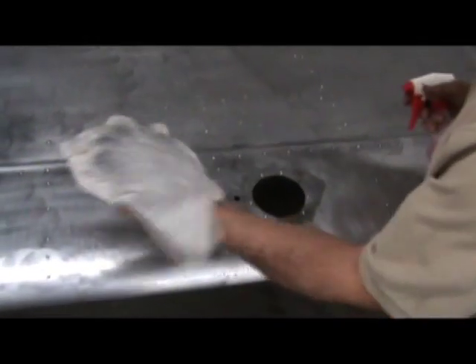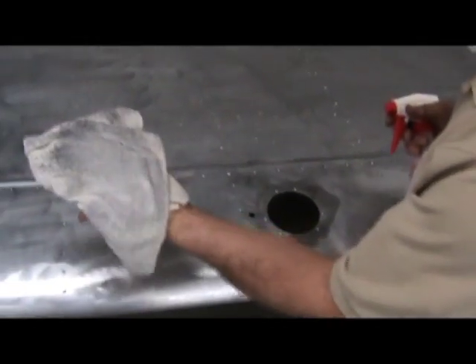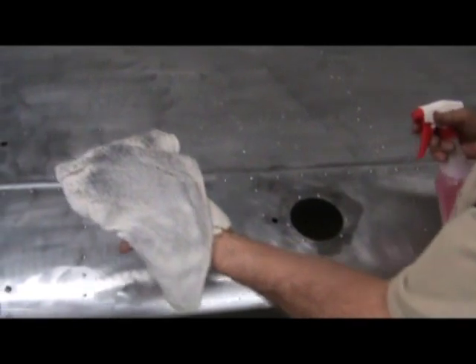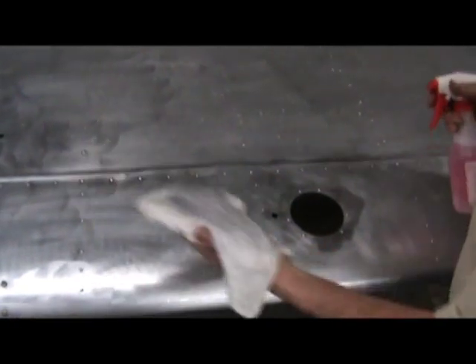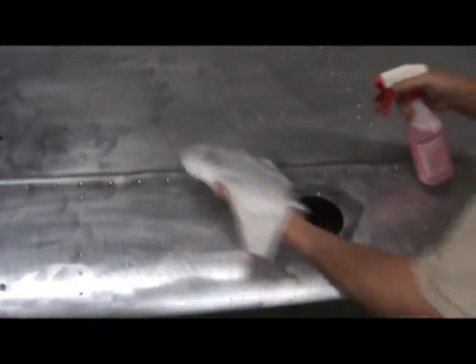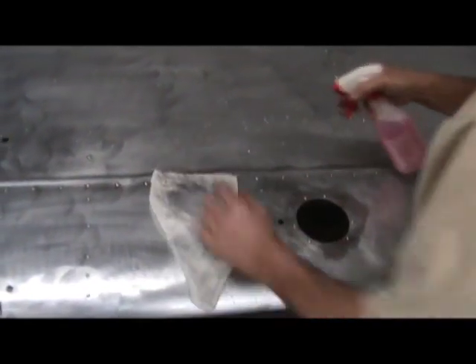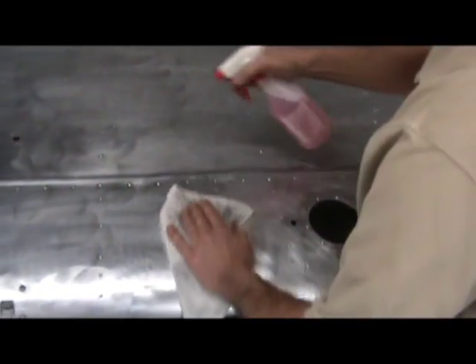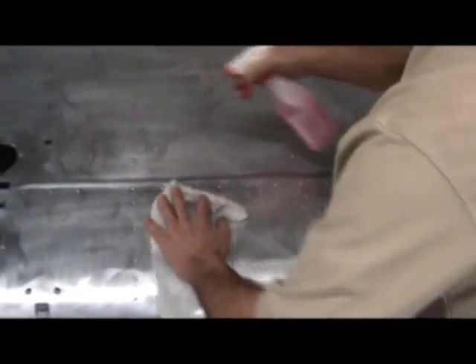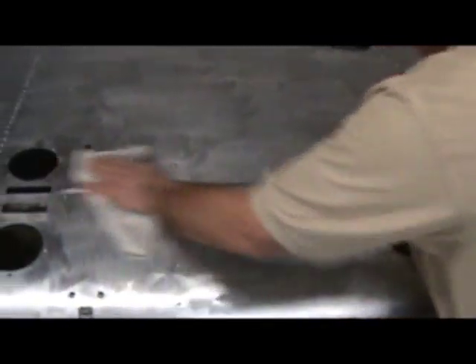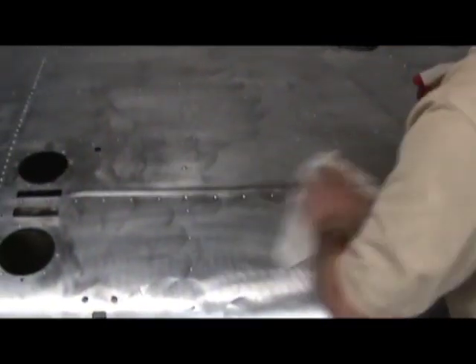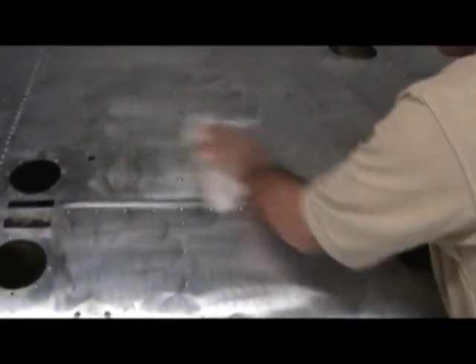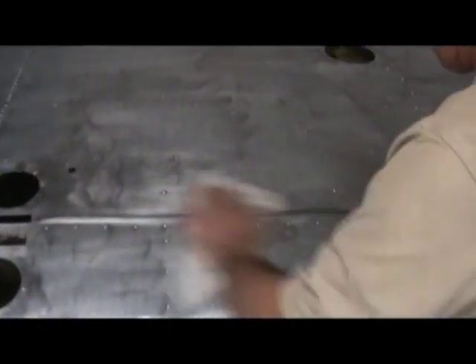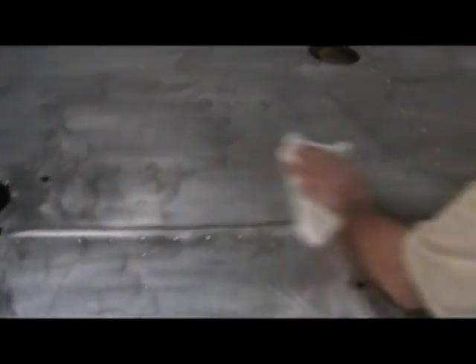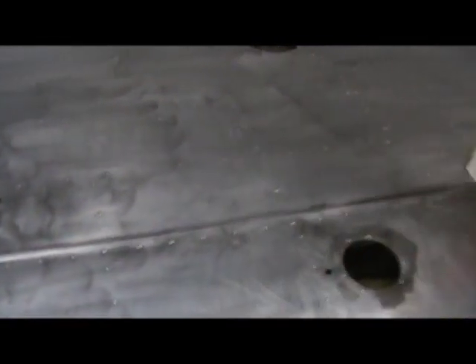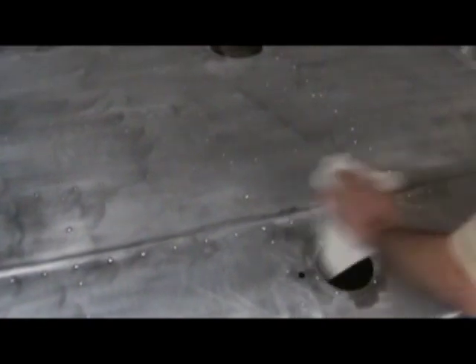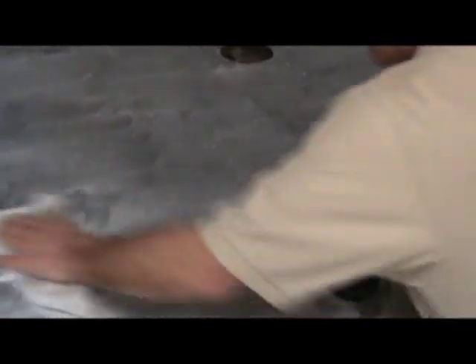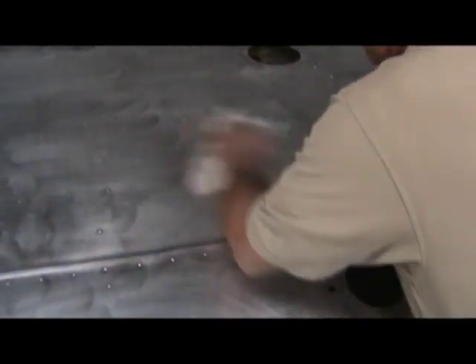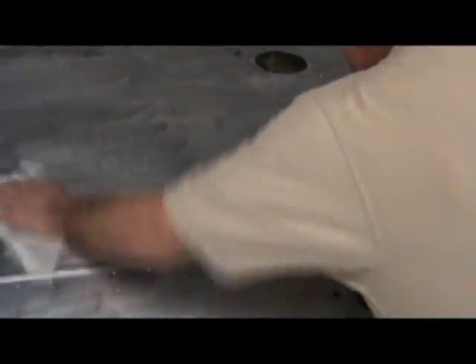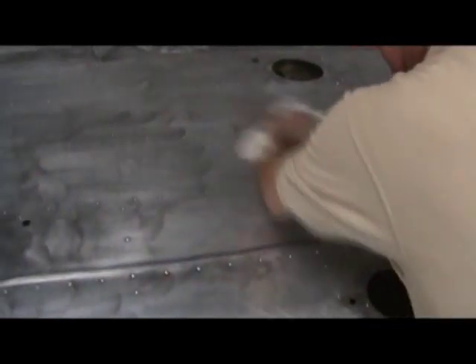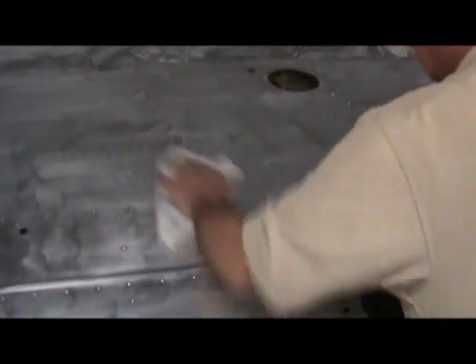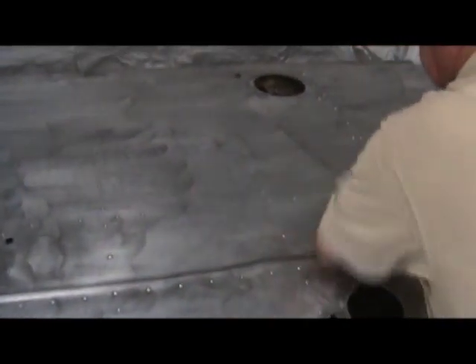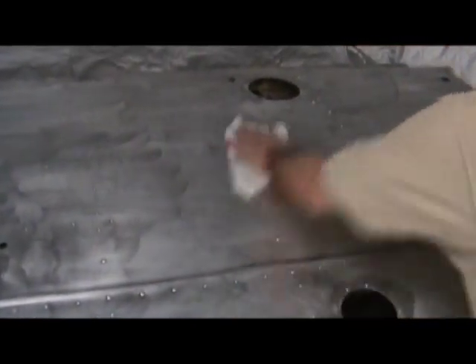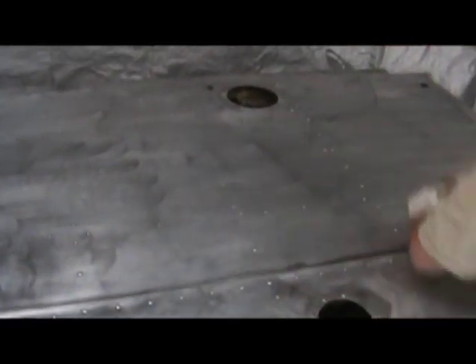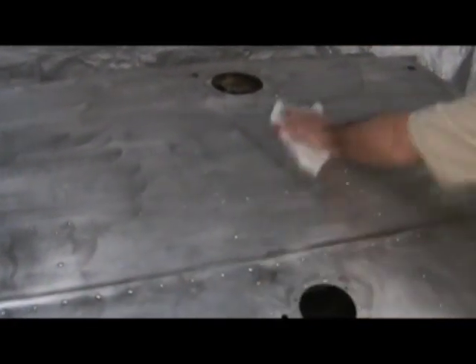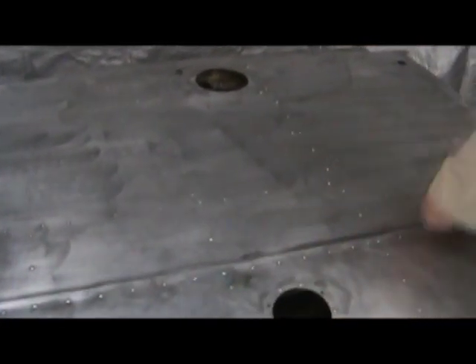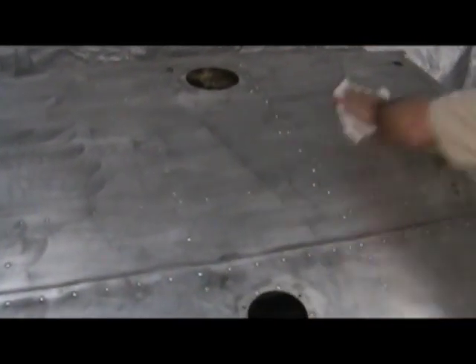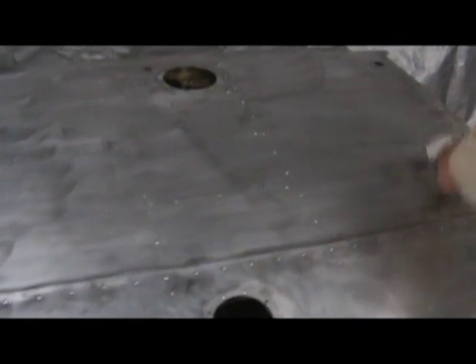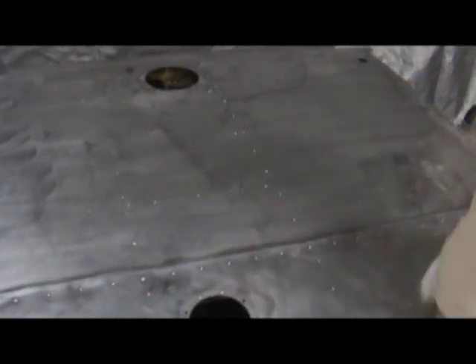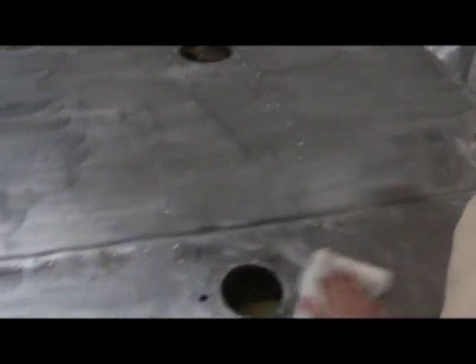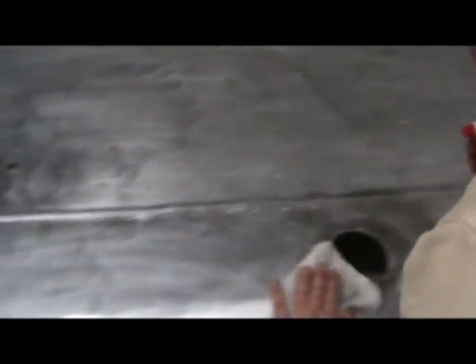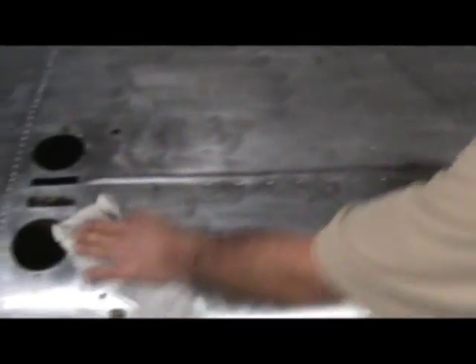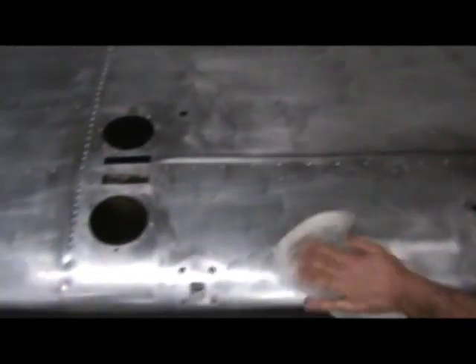You can see it has got quite a bit on it. Keep rotating your rag, and as it gets to a certain point, come back and rinse it out and keep it clean. We want to get this aluminum as clean as we can prior to putting the etch on it.